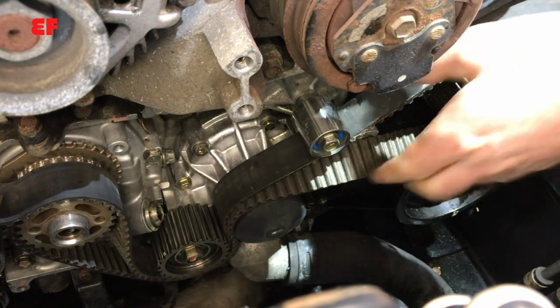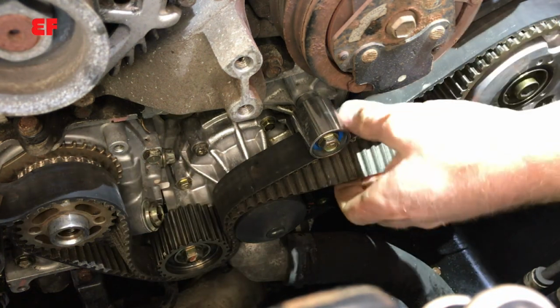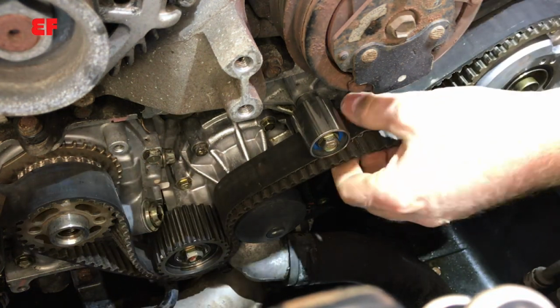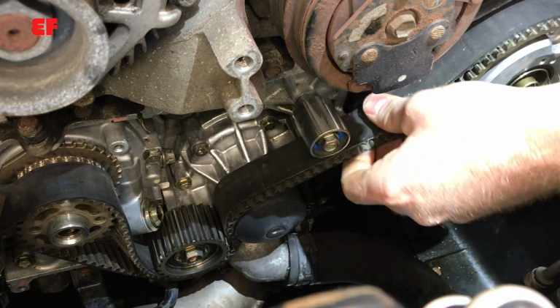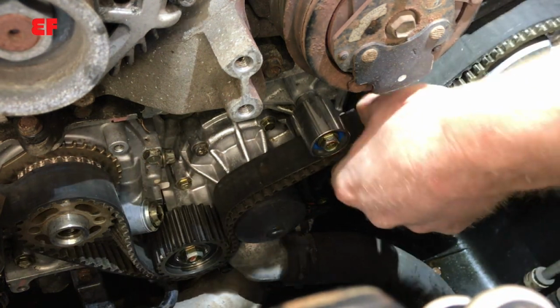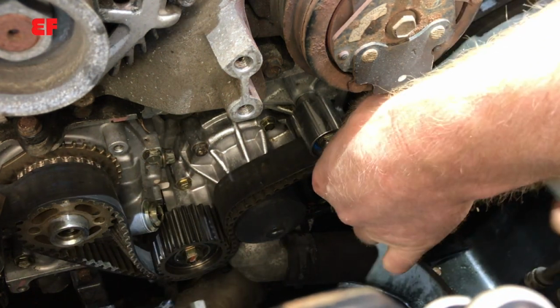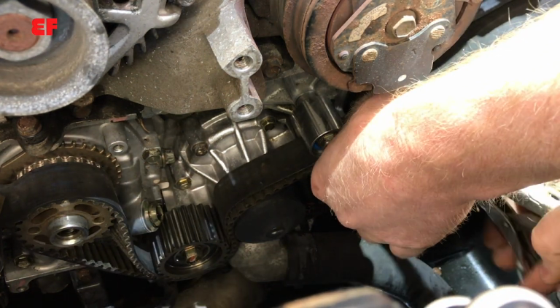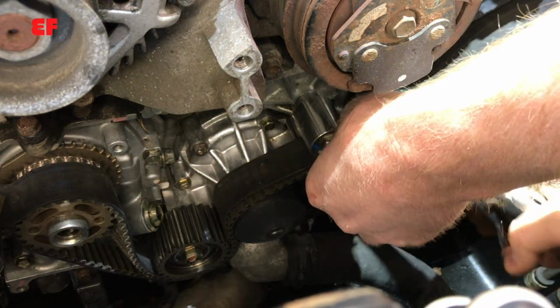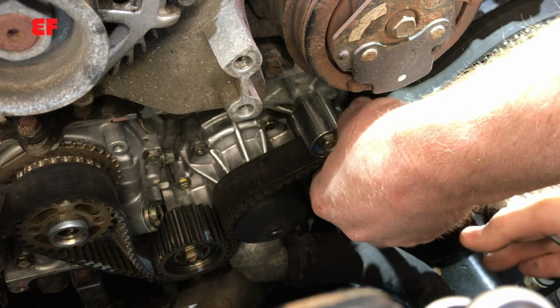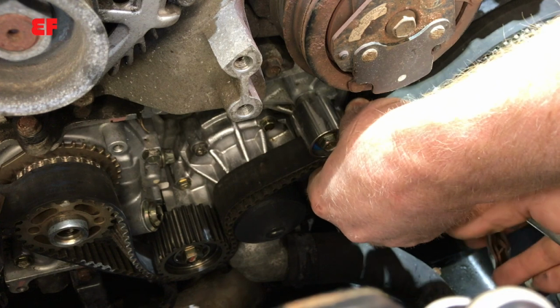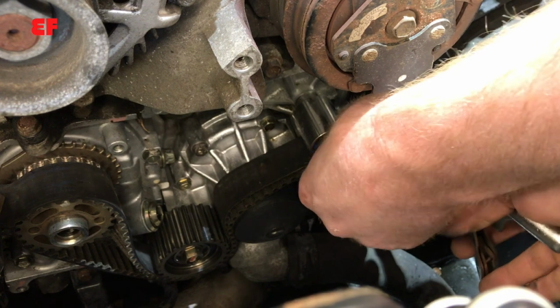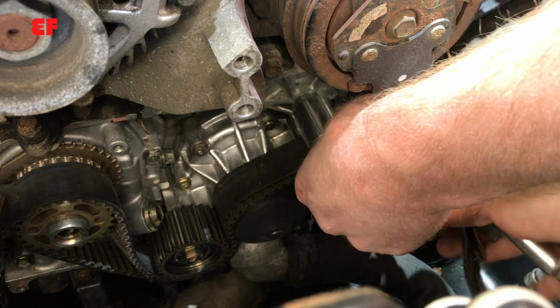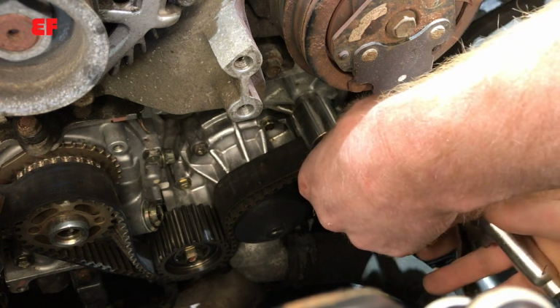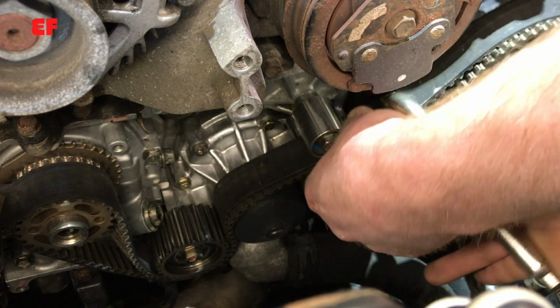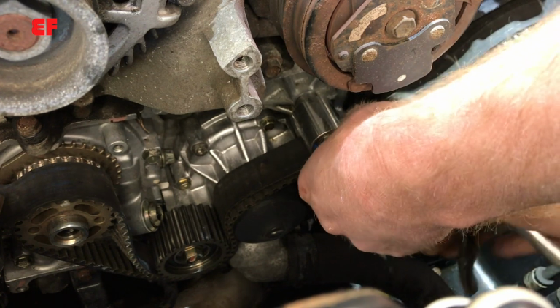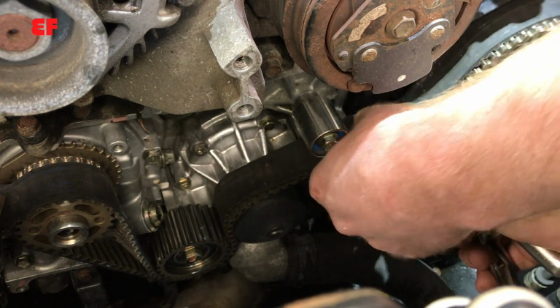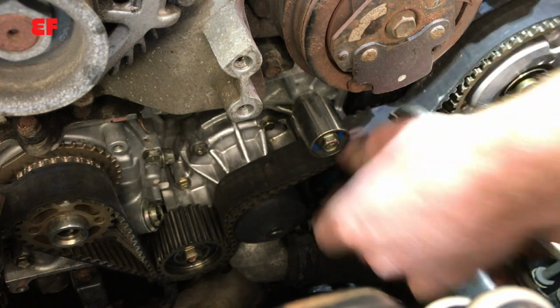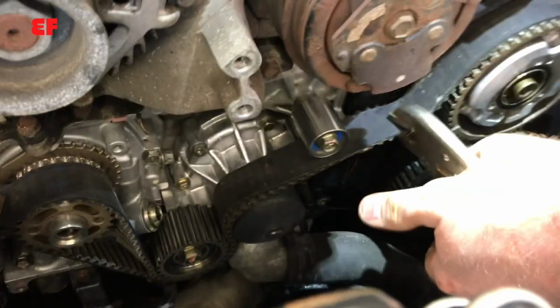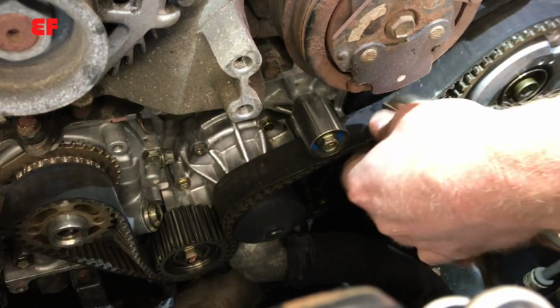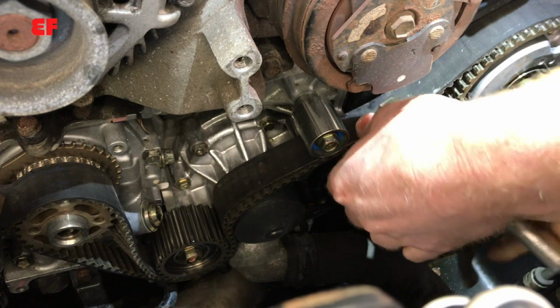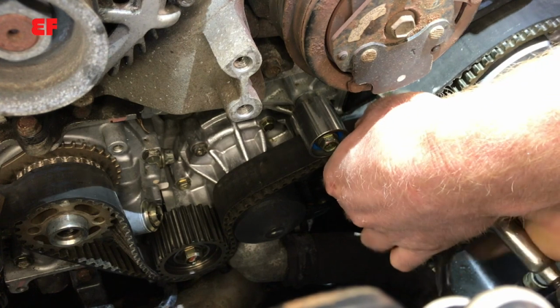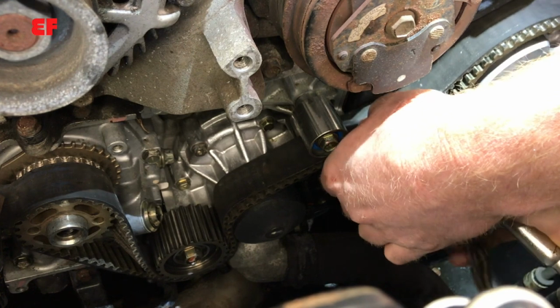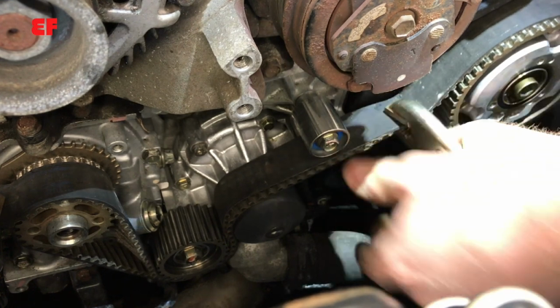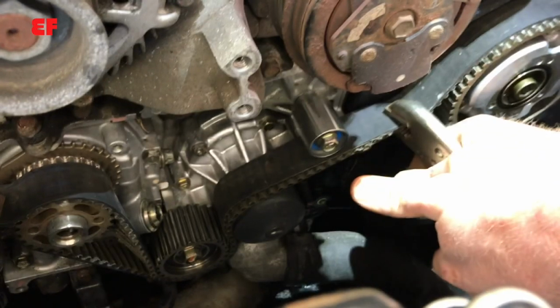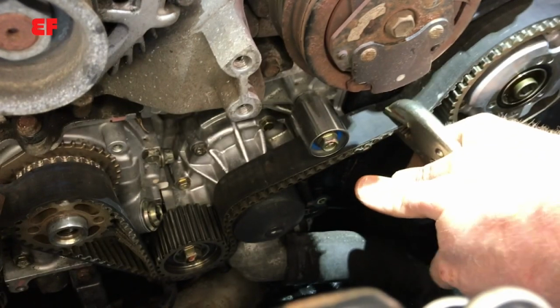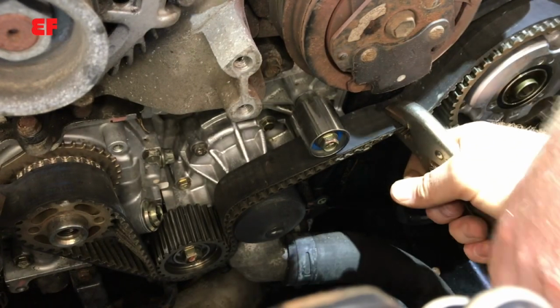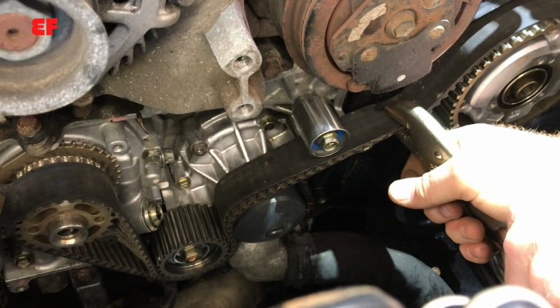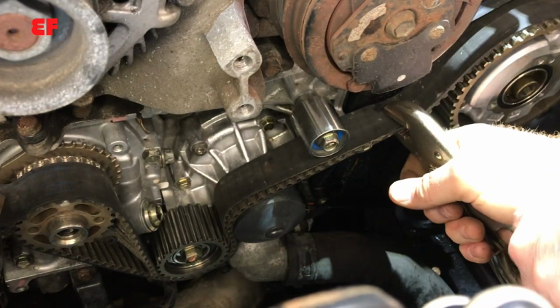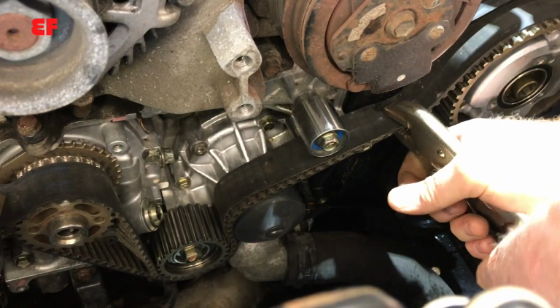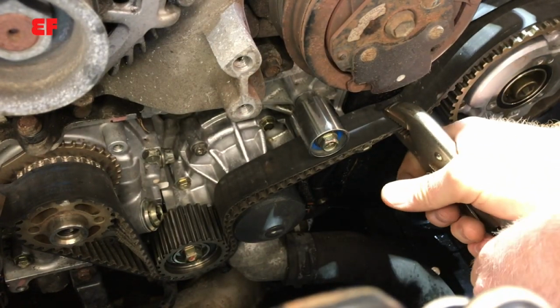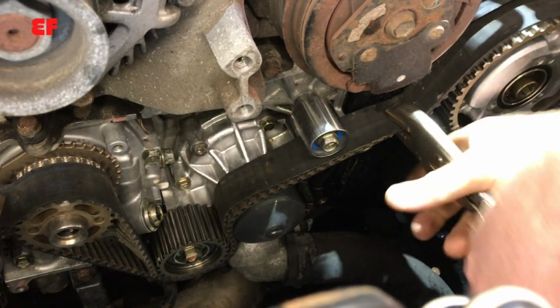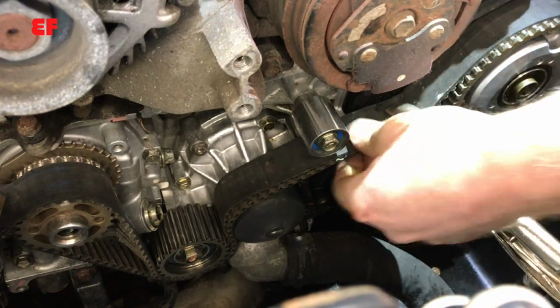Do the same thing at the camshaft sprocket — pinch it, mesh the teeth, and clamp it off as tight as you can. Once that's tight, we're set.